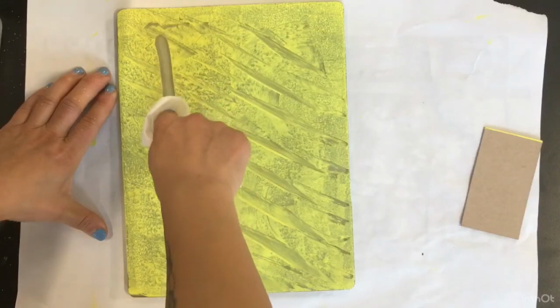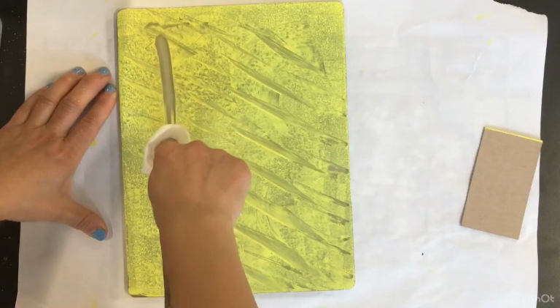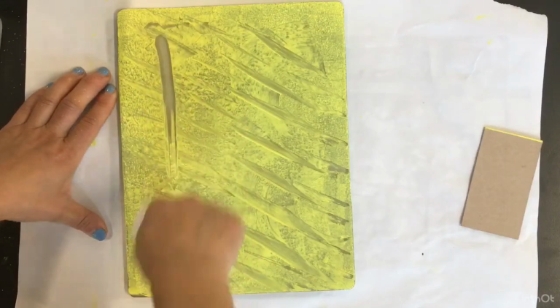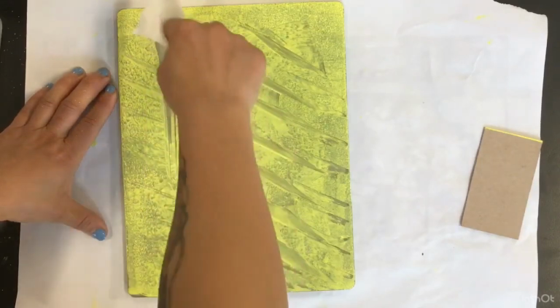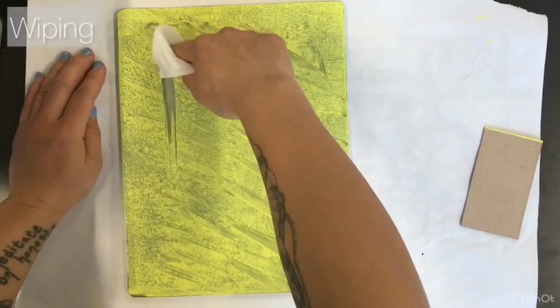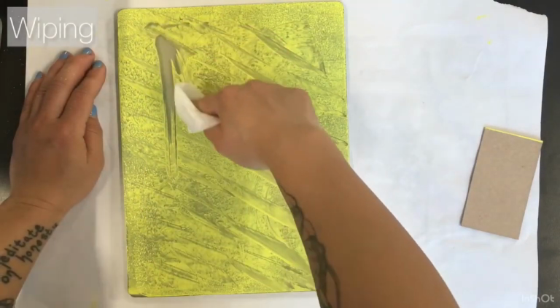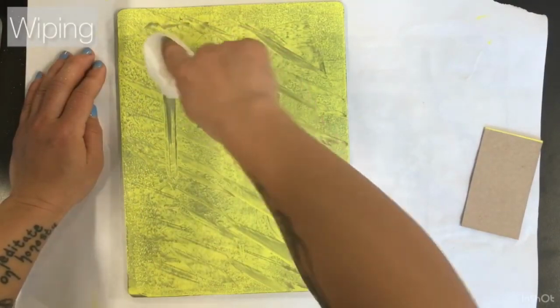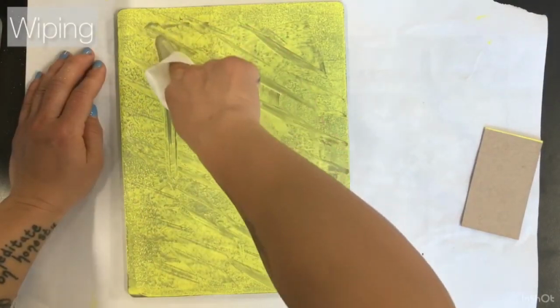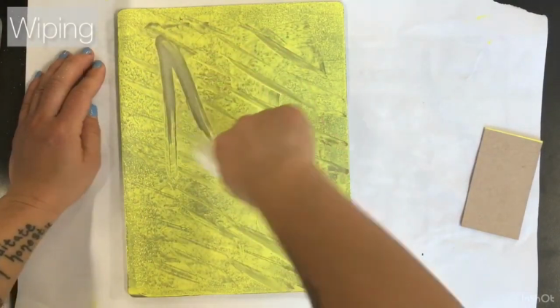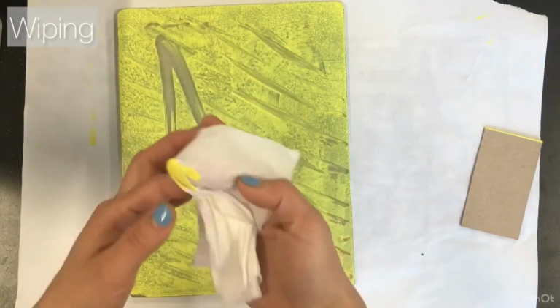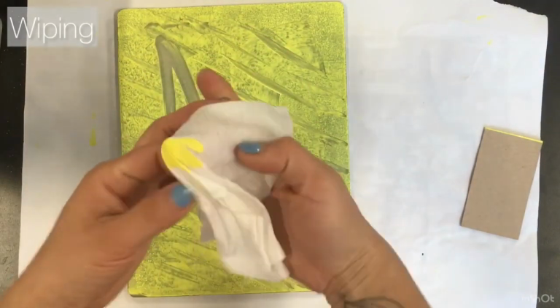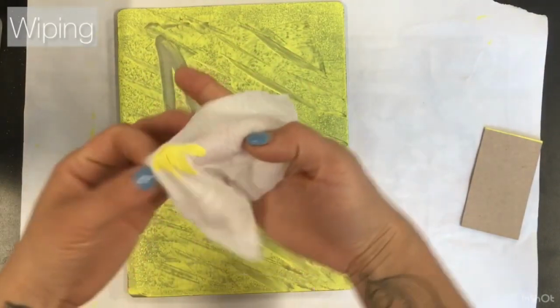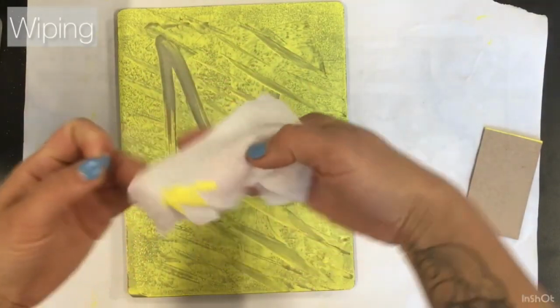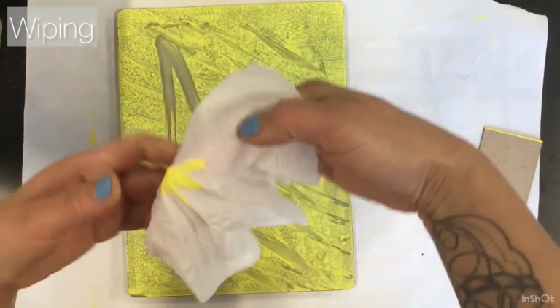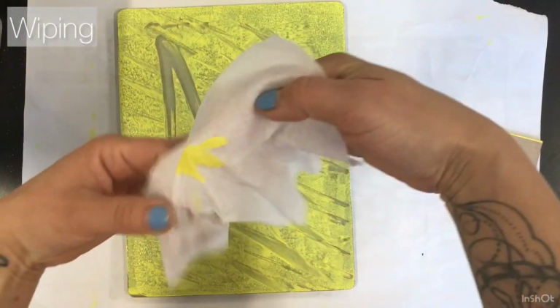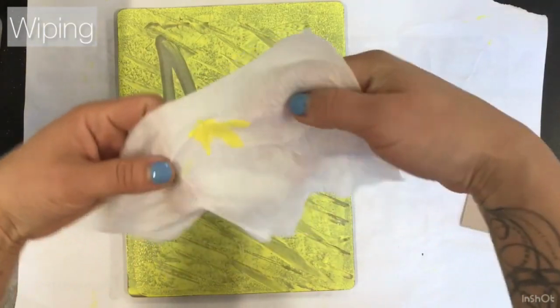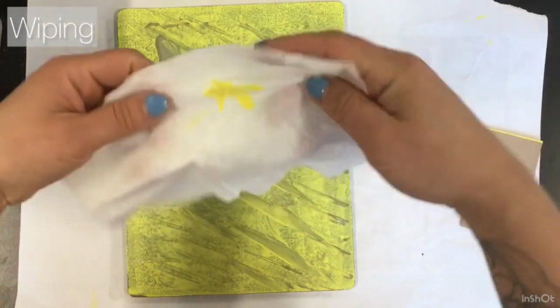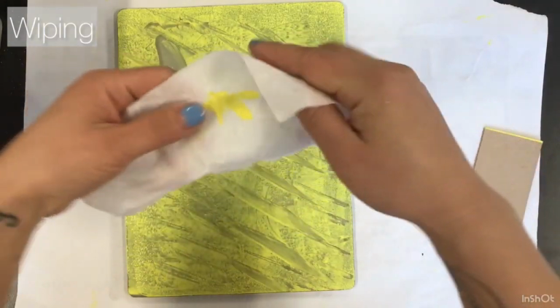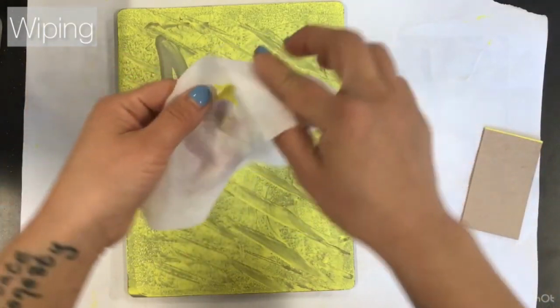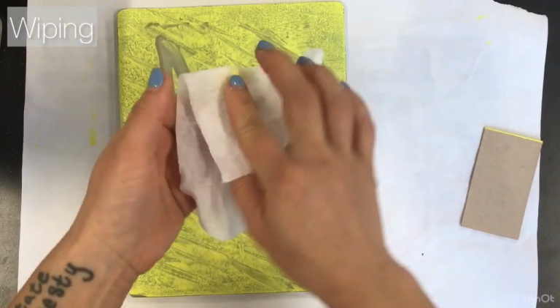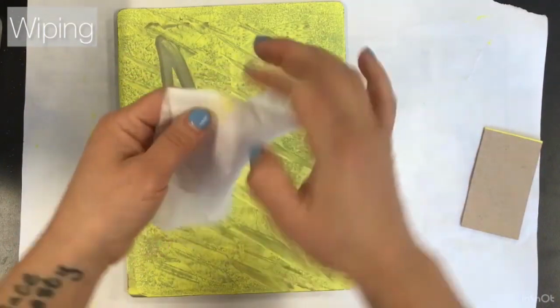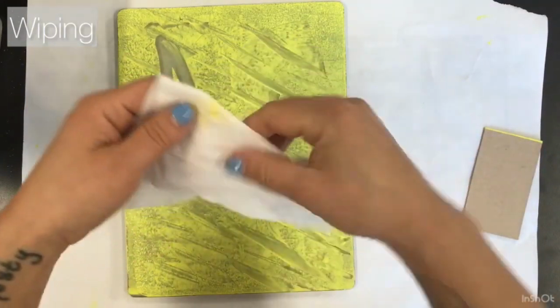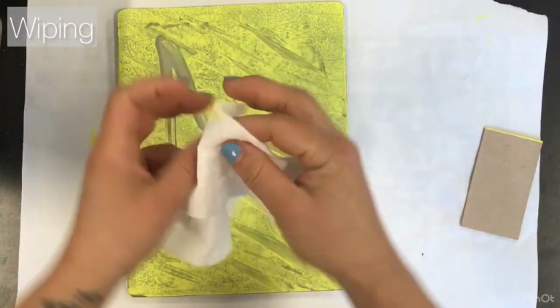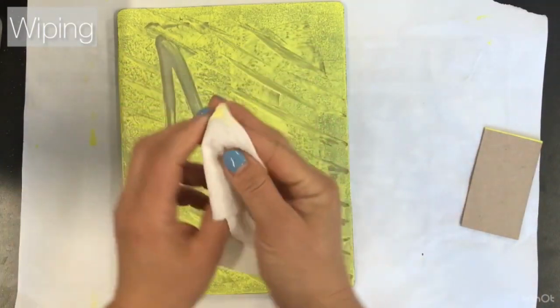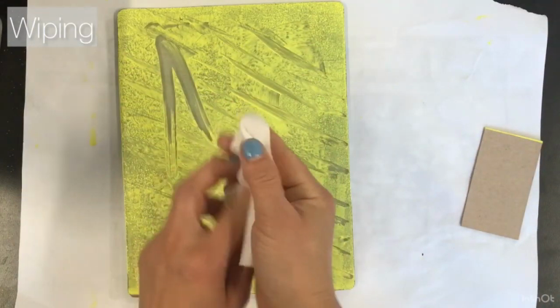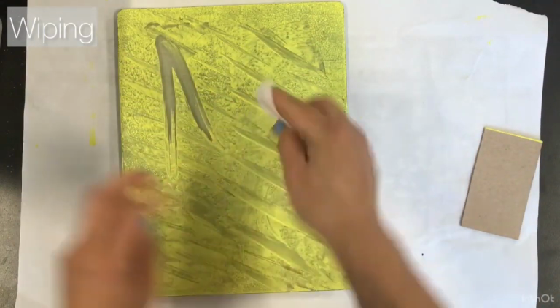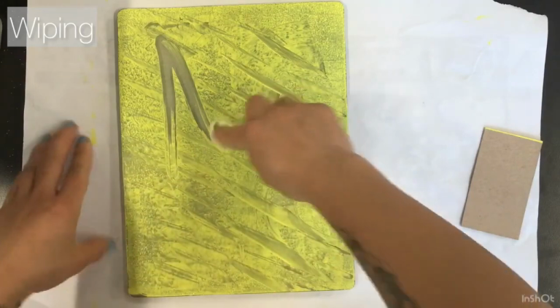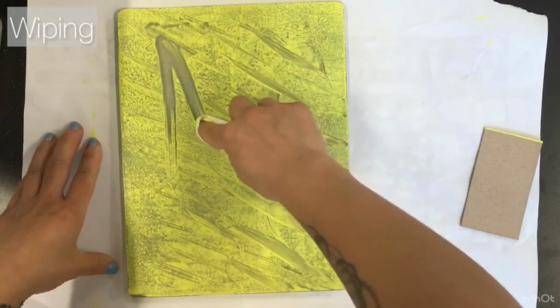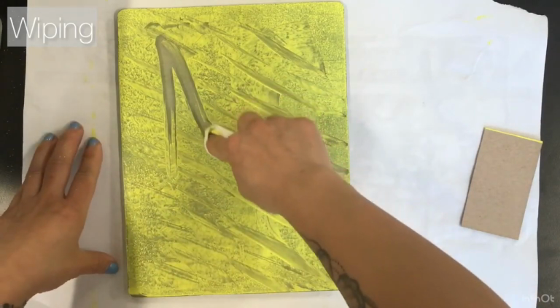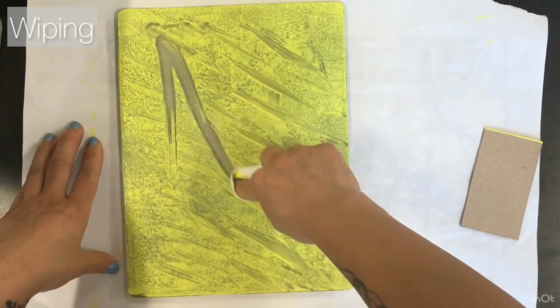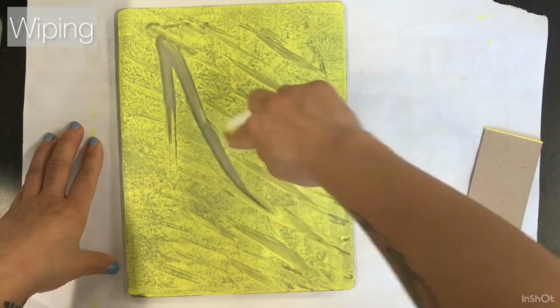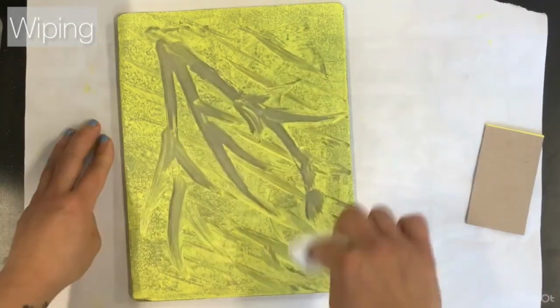Another technique for making marks is wiping away the ink with a wet wipe. Once the wet wipe is full of ink, just open it up, fold it in on itself, wrap it around your finger again, and then continue wiping.